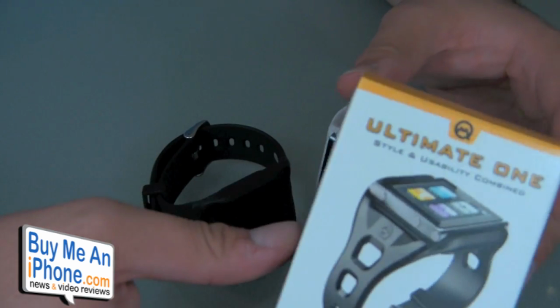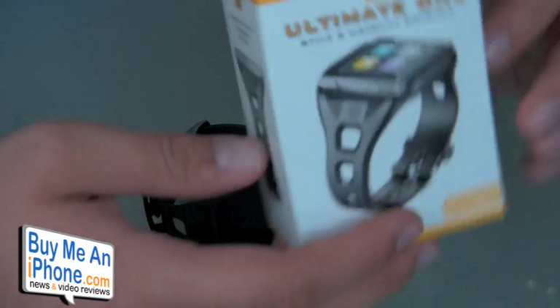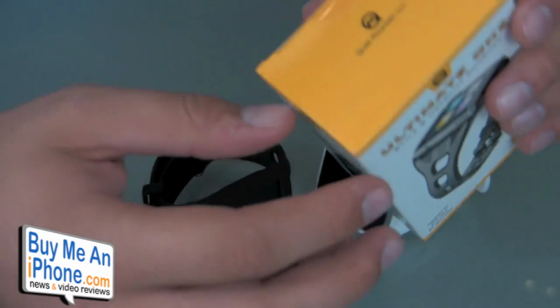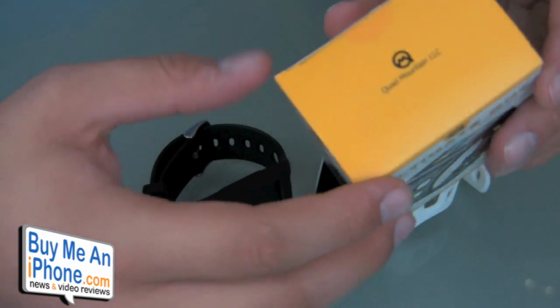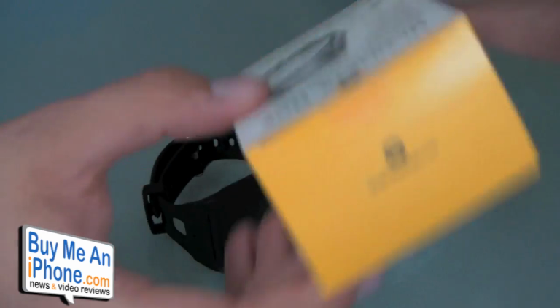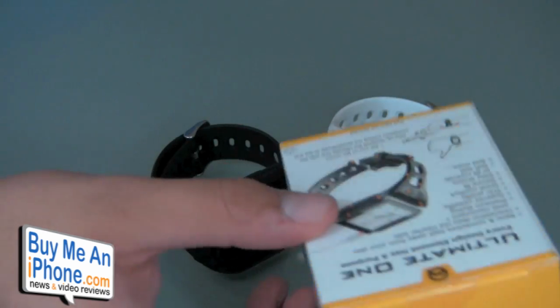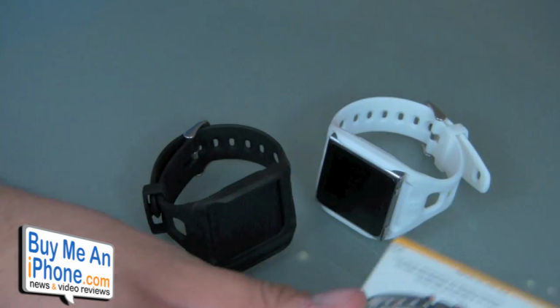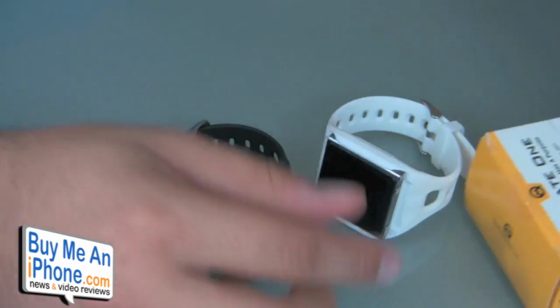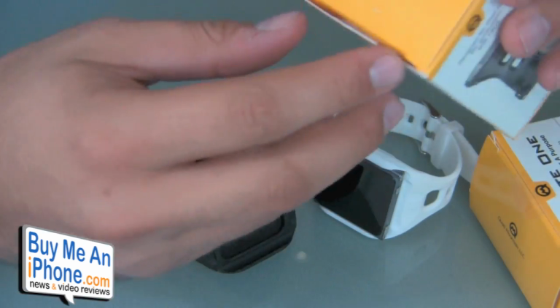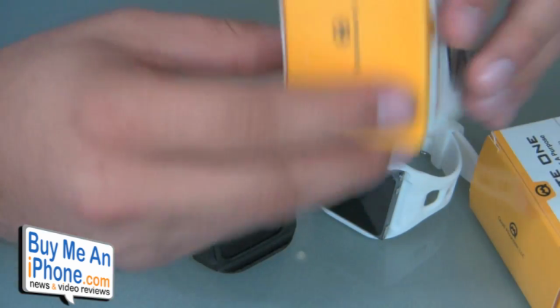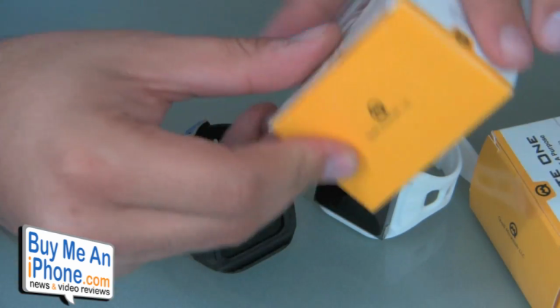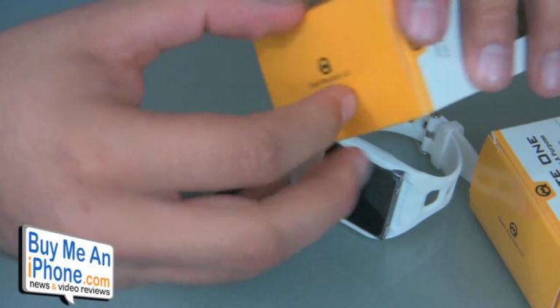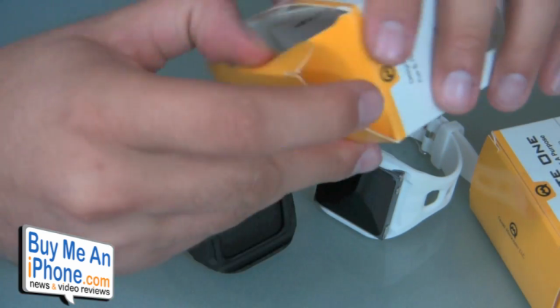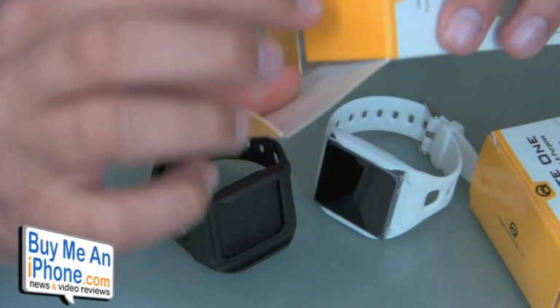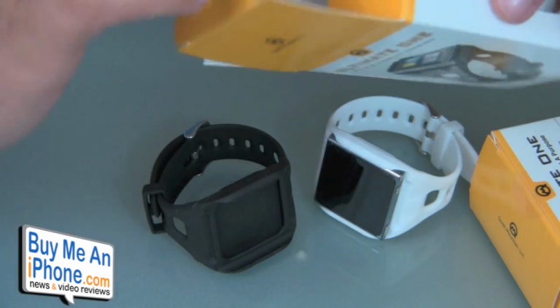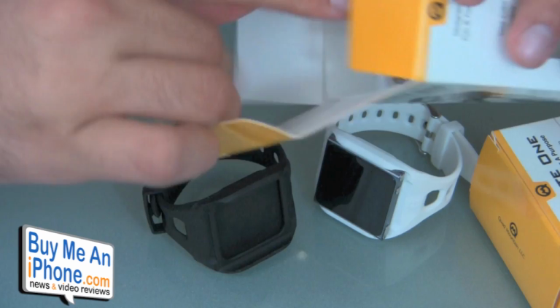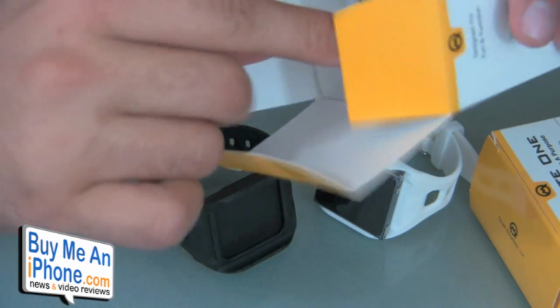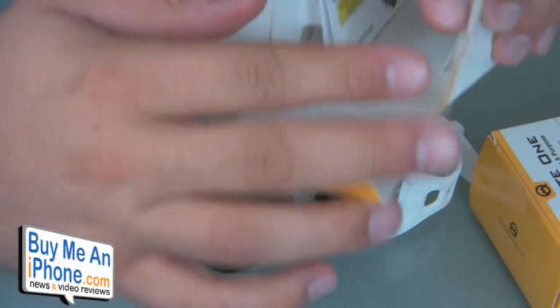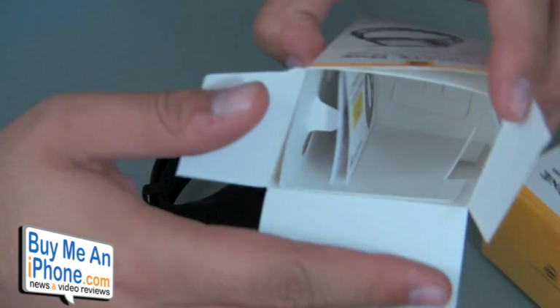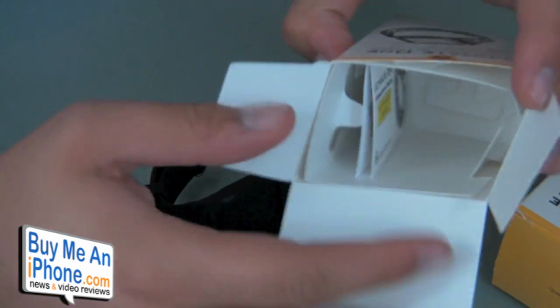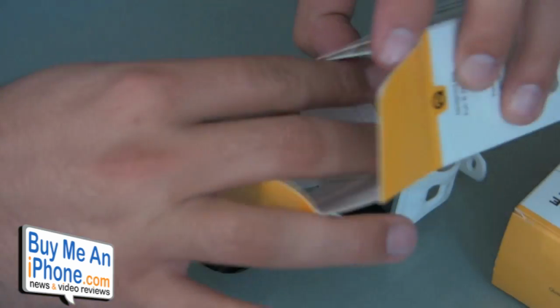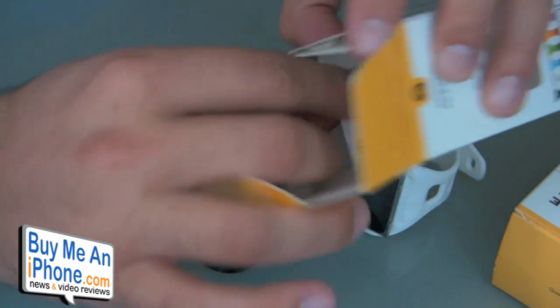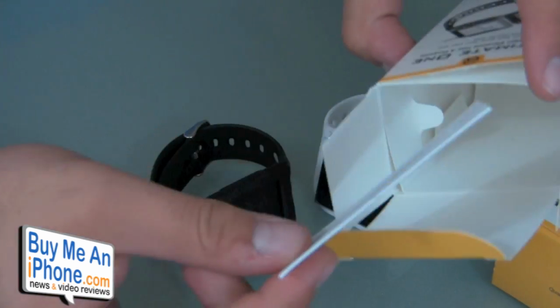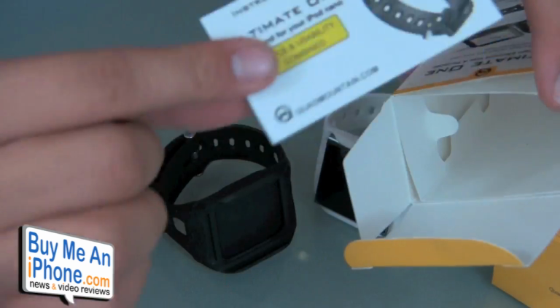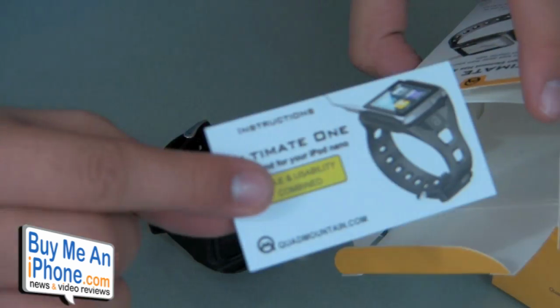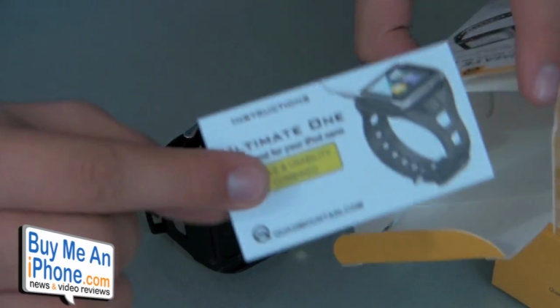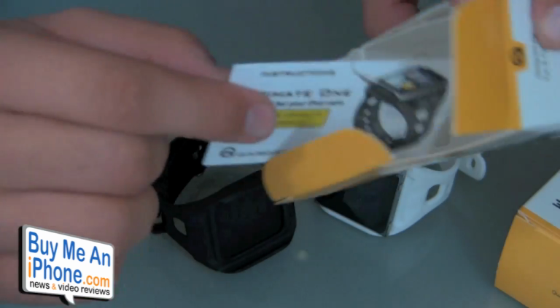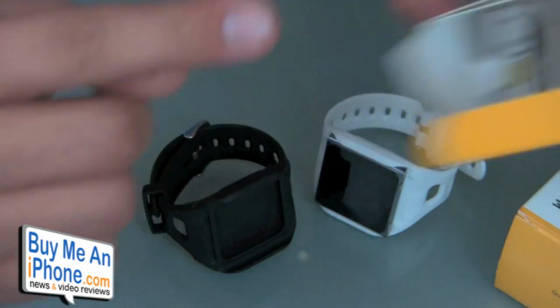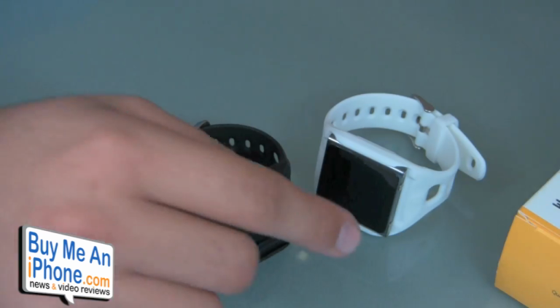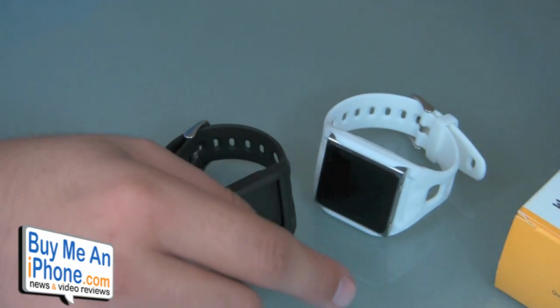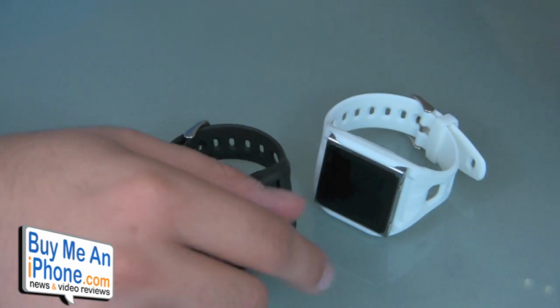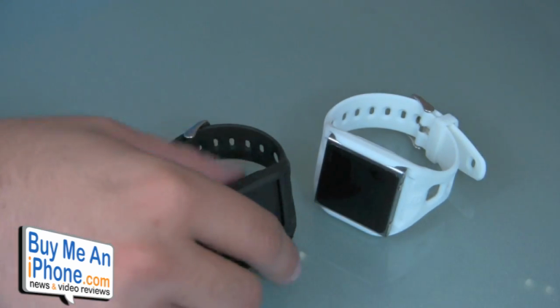Included is the box that it comes in. Nothing really fancy inside the box at all — just basically a thing that holds it together and some instructions on how to use it. So let's just talk about the wristbands.